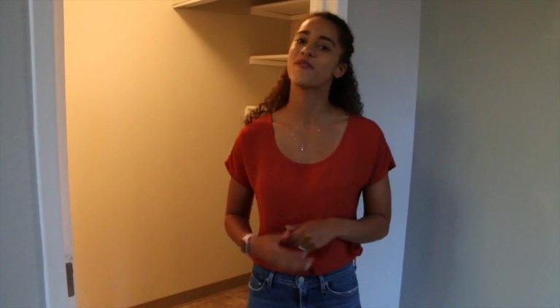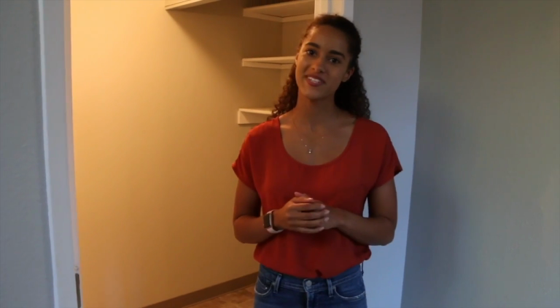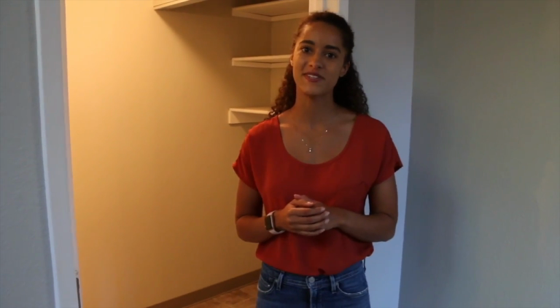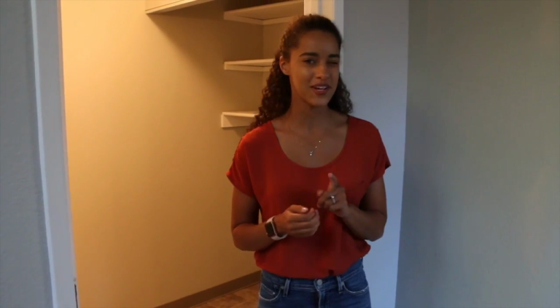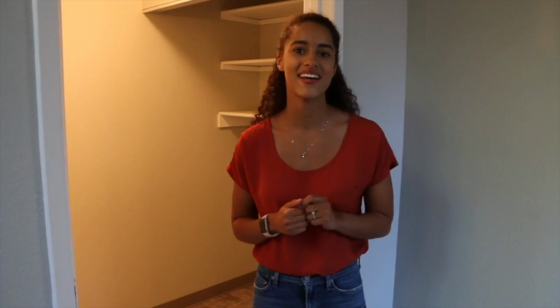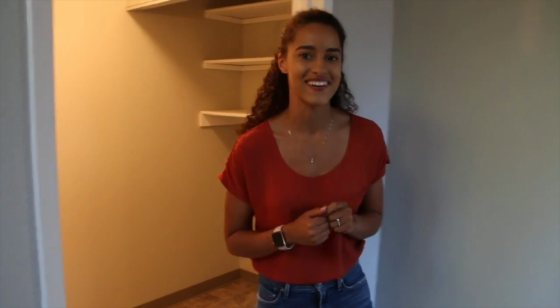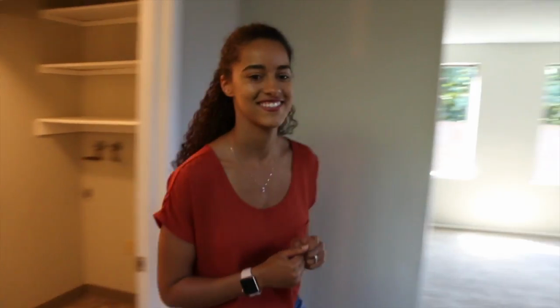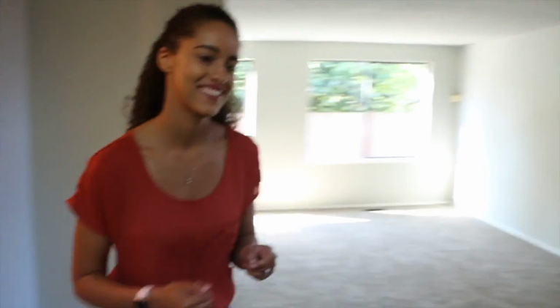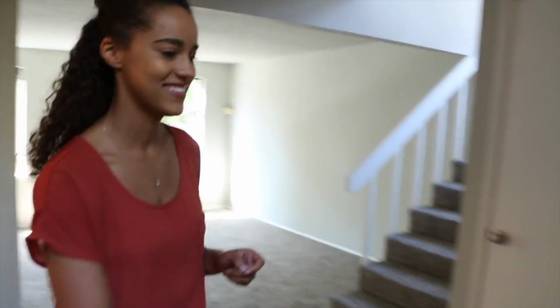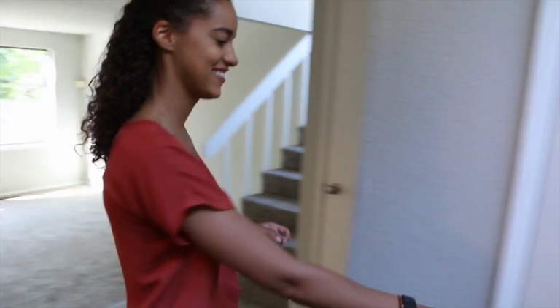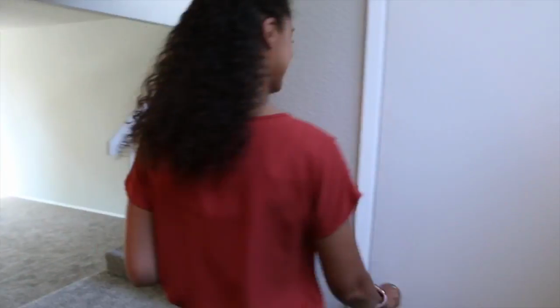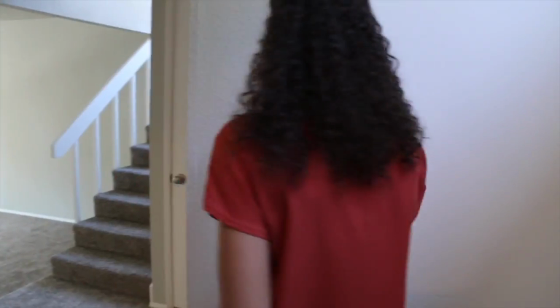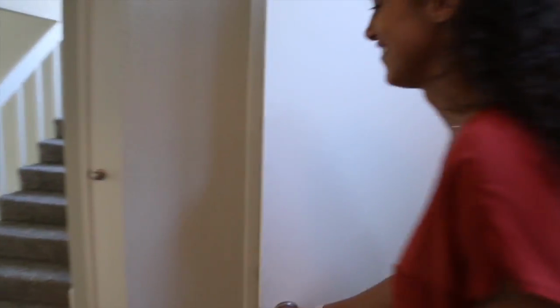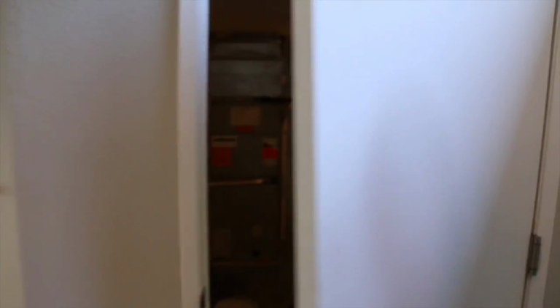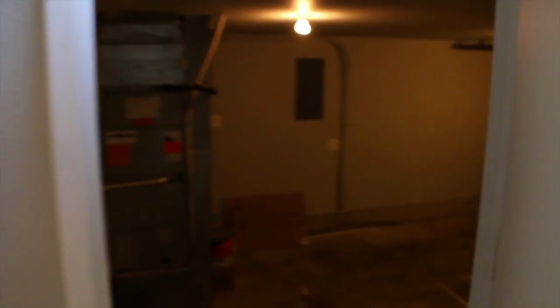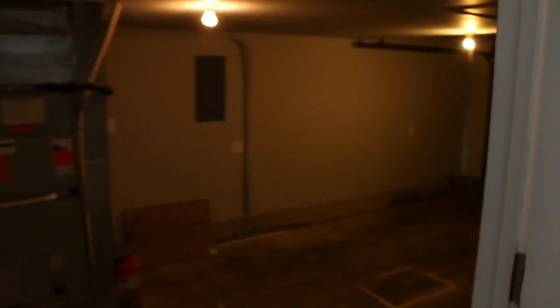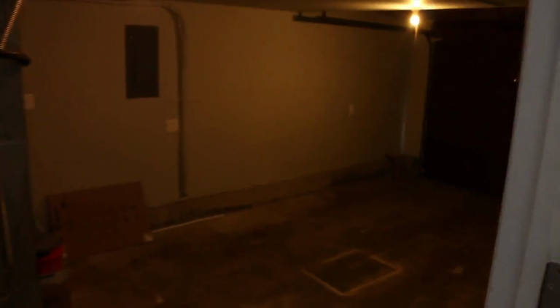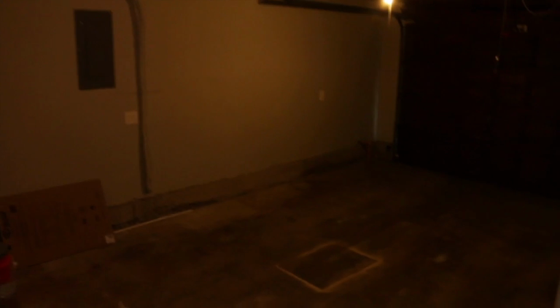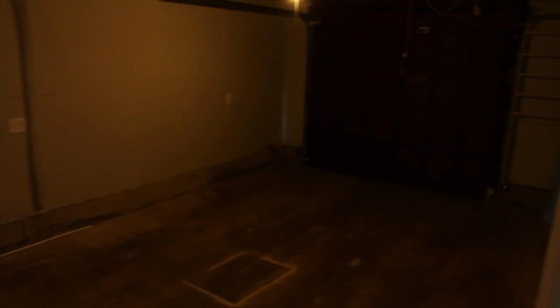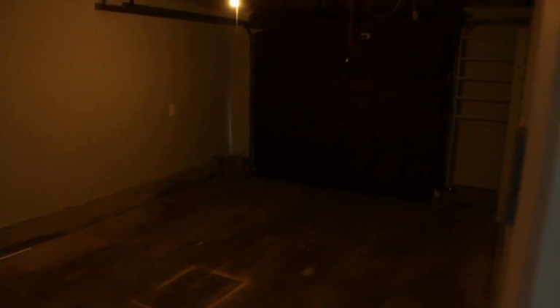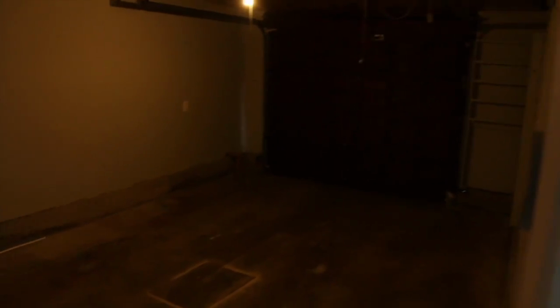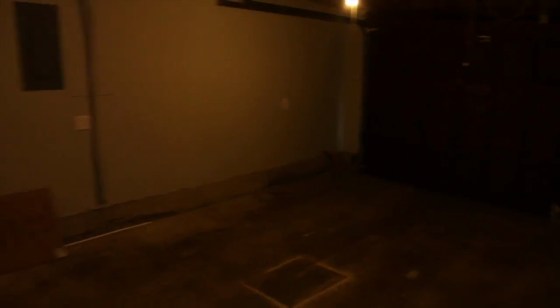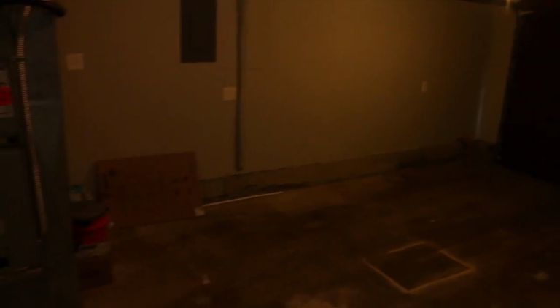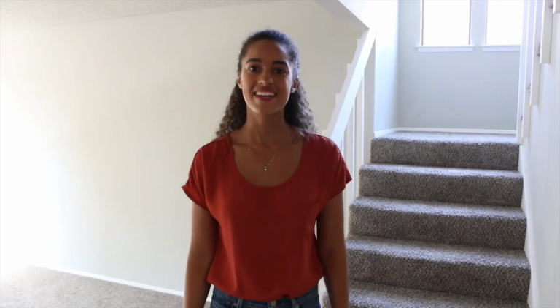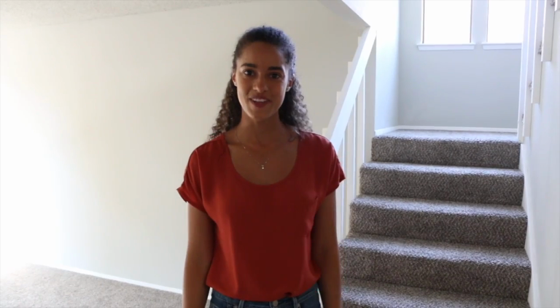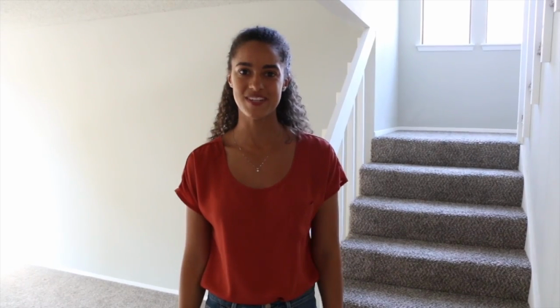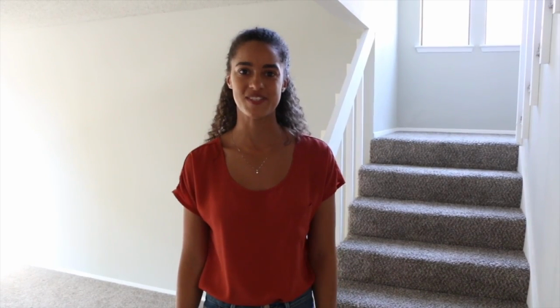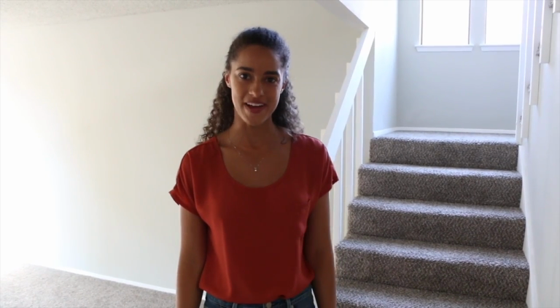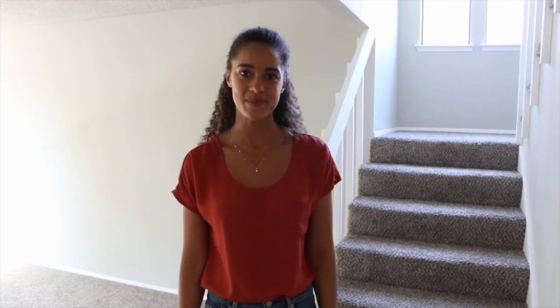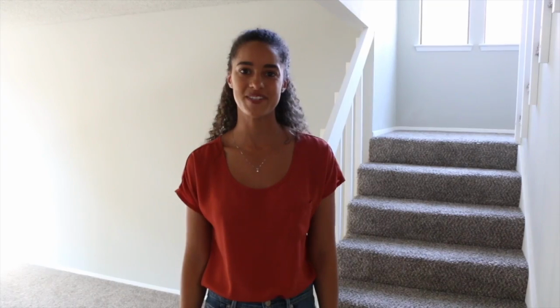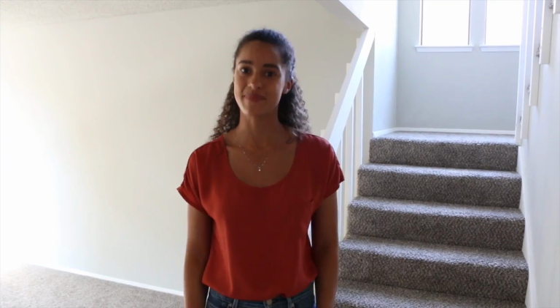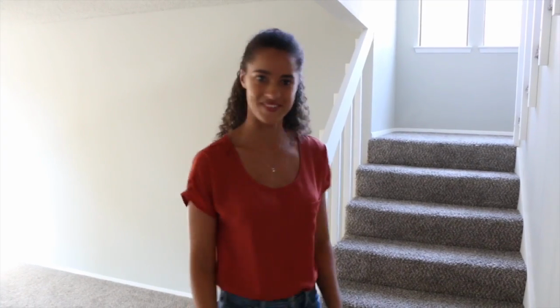And before you go upstairs, I'm going to show you a quick peek at the garage. Now I'll show you the upstairs, which has the full bathroom, two bedrooms, and the master suite.